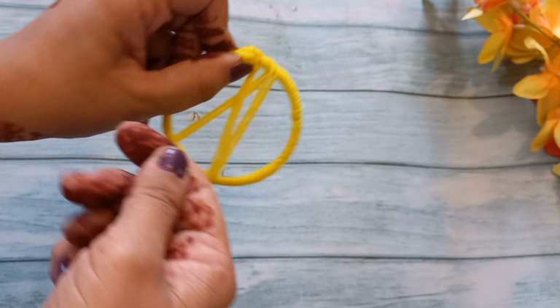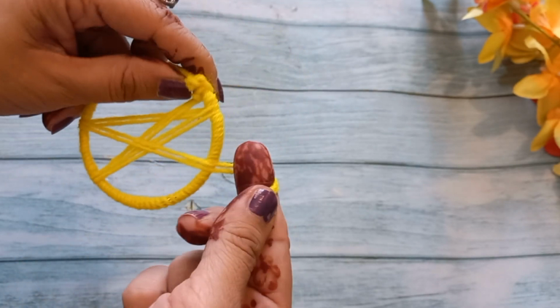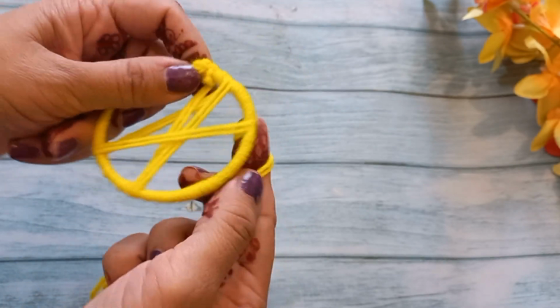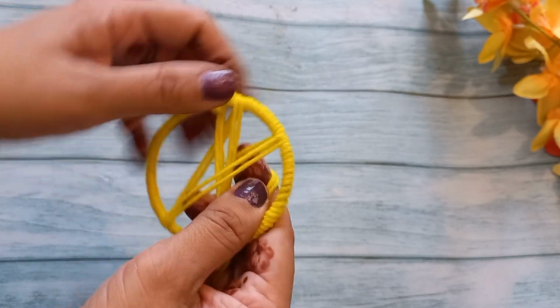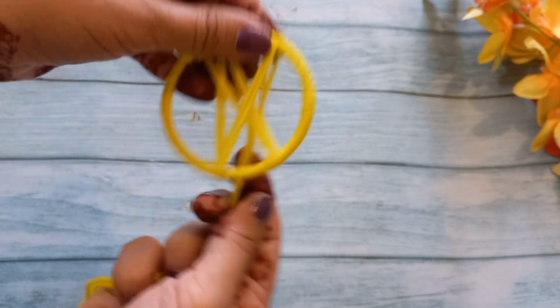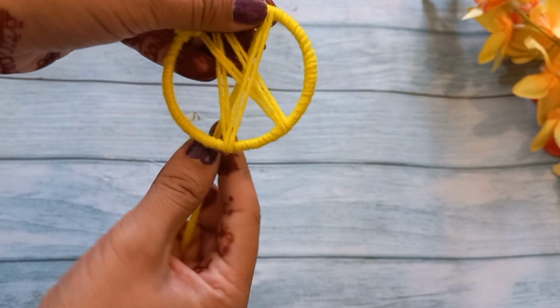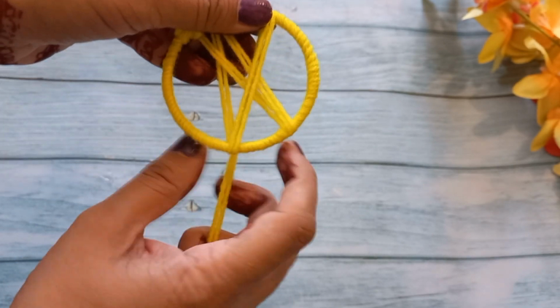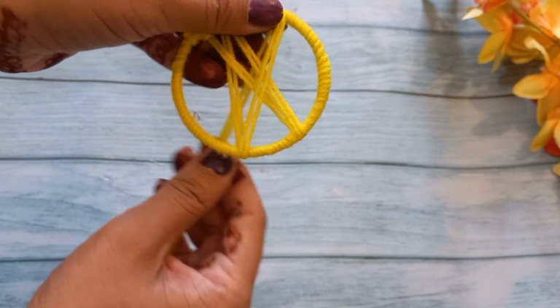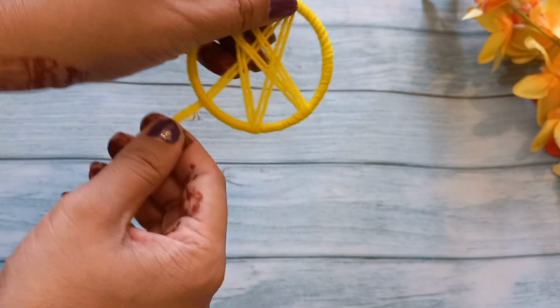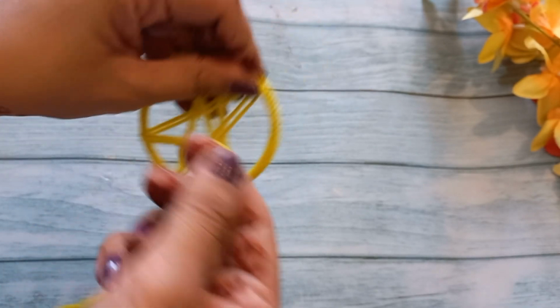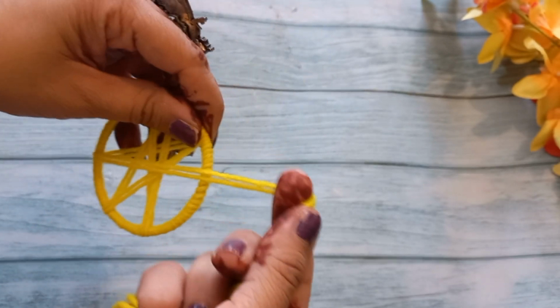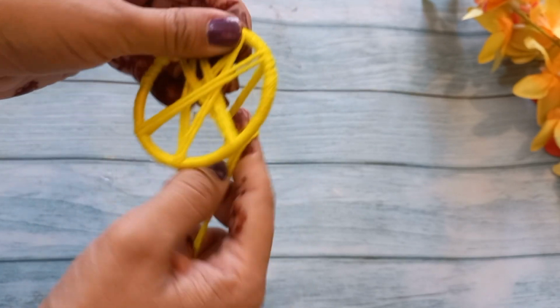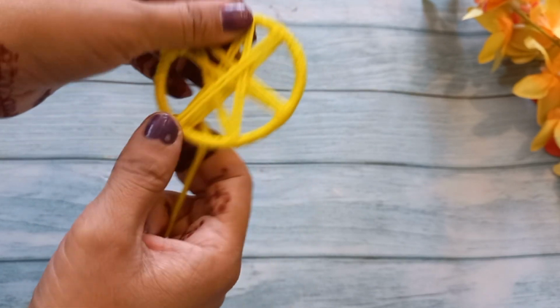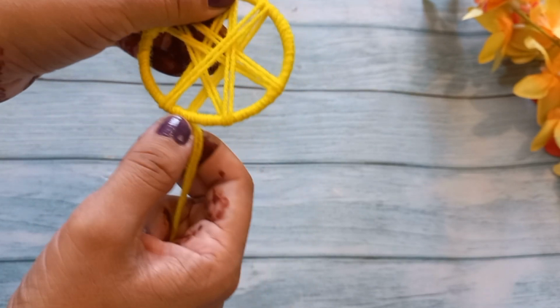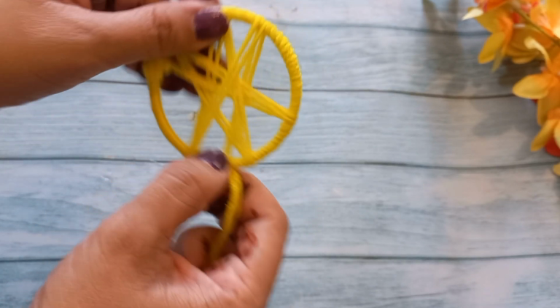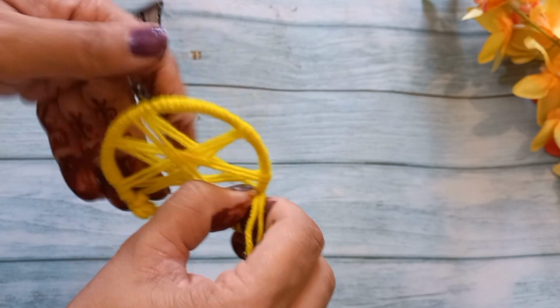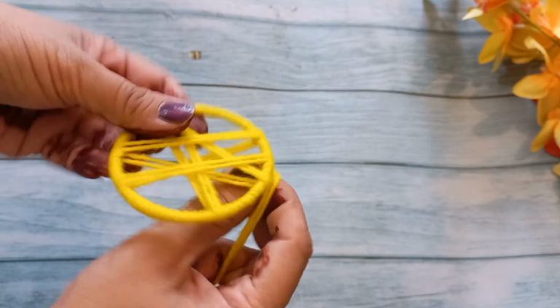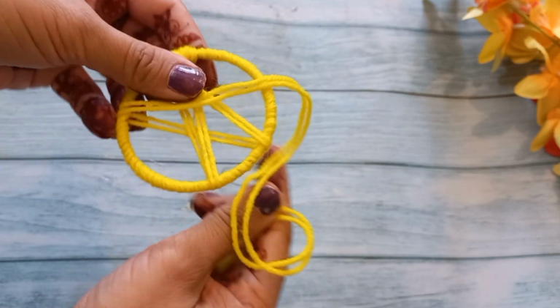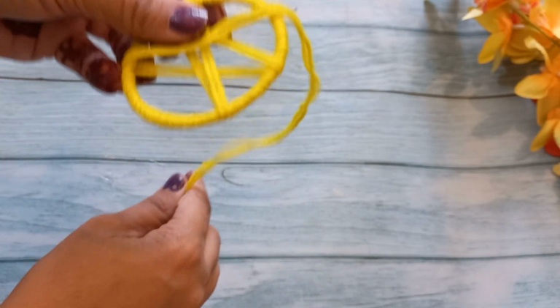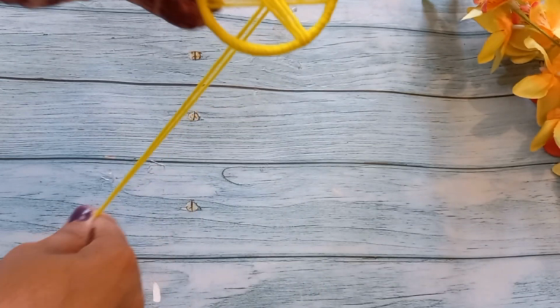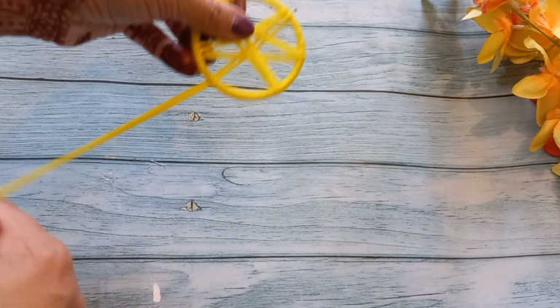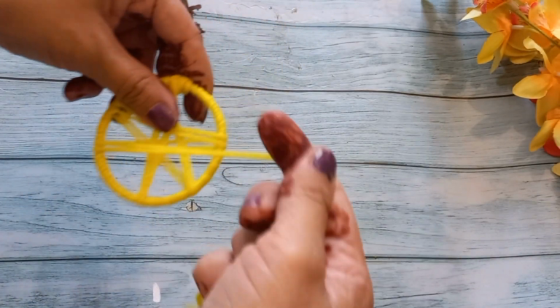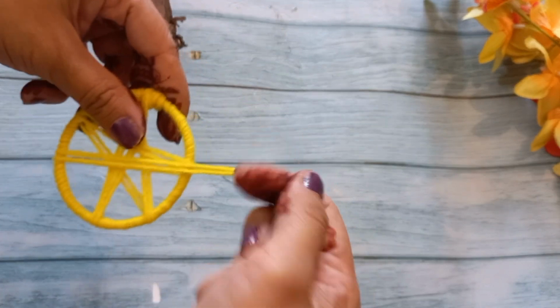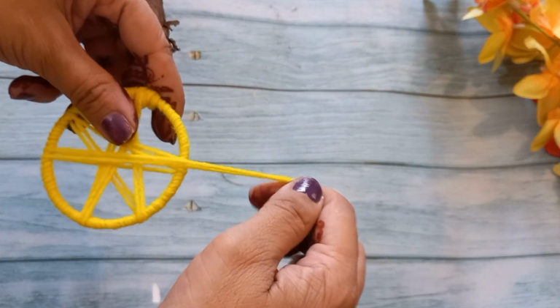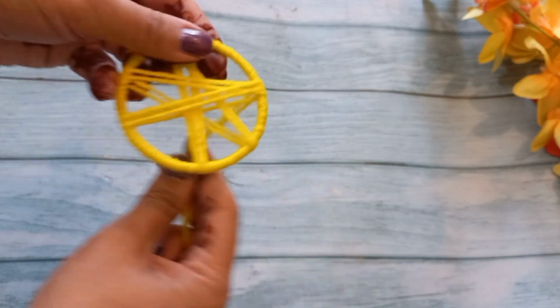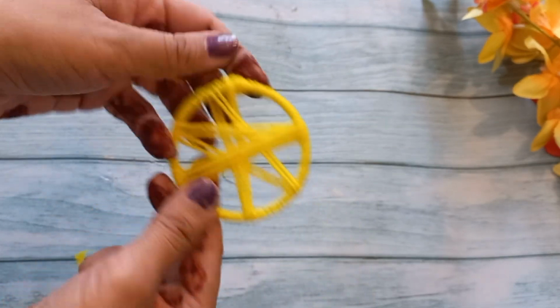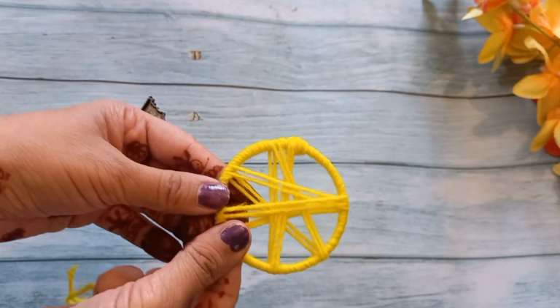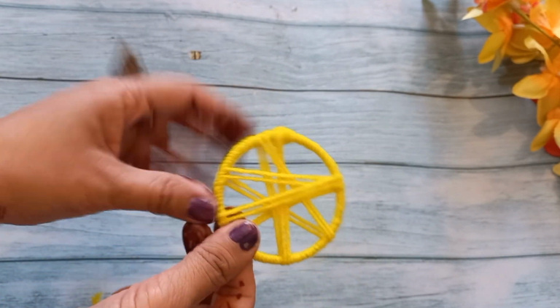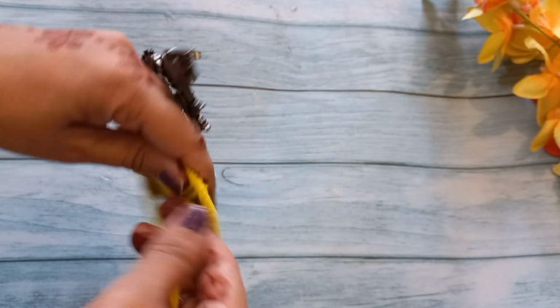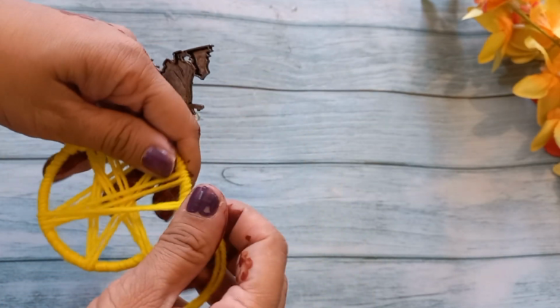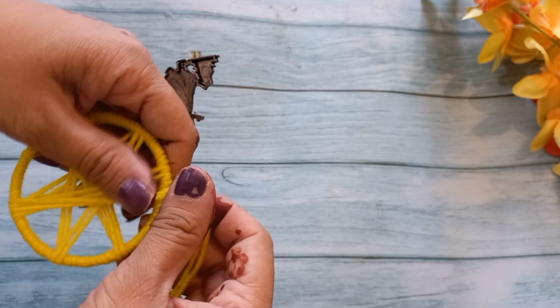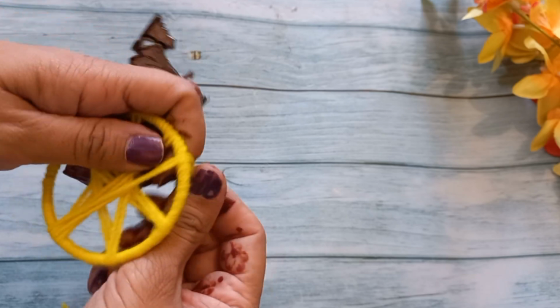I am making a sort of star-like shape — not an exact star, approximately. And we have to wrap it in this way. So we have wrapped it in this way.